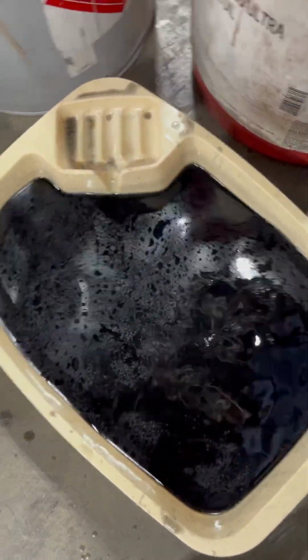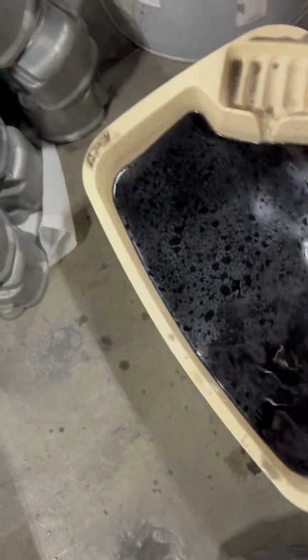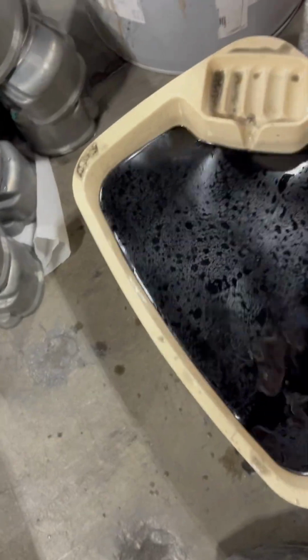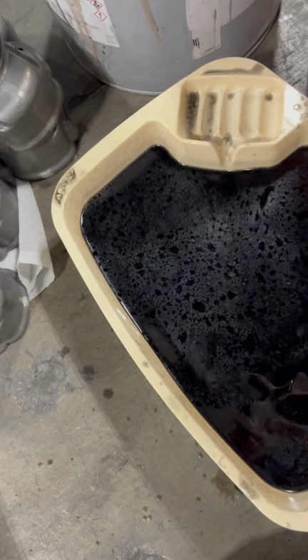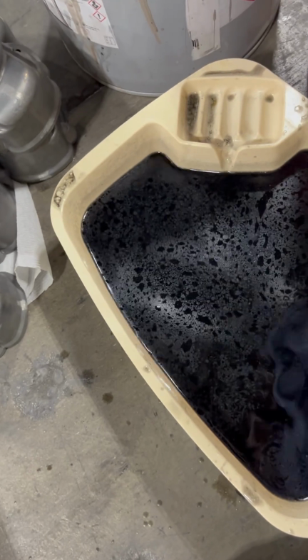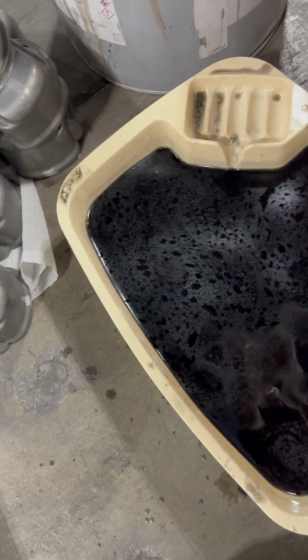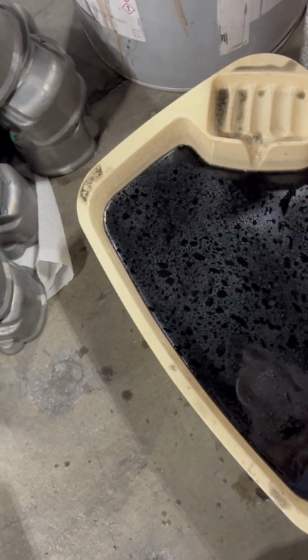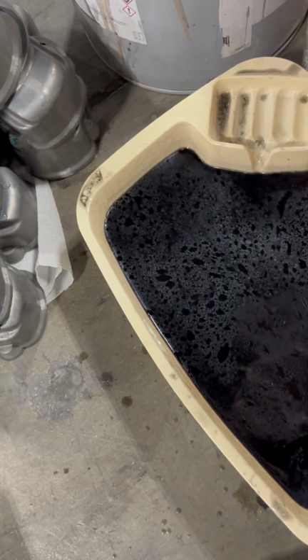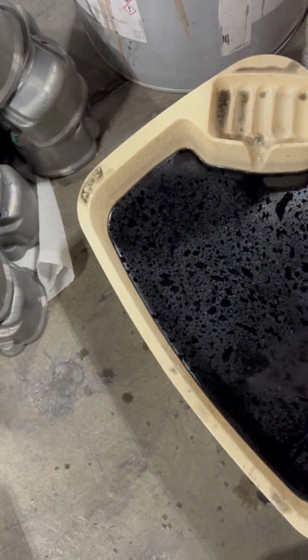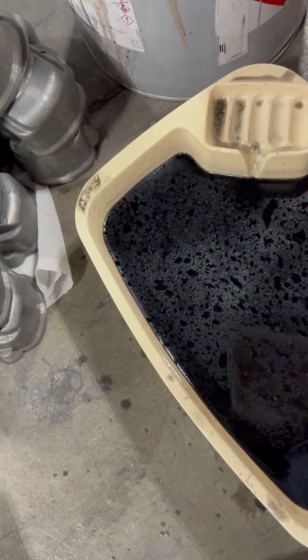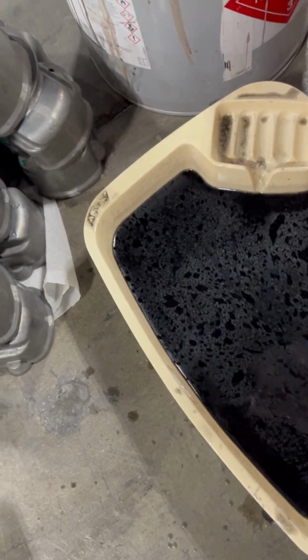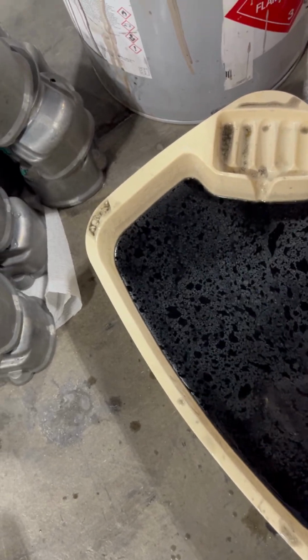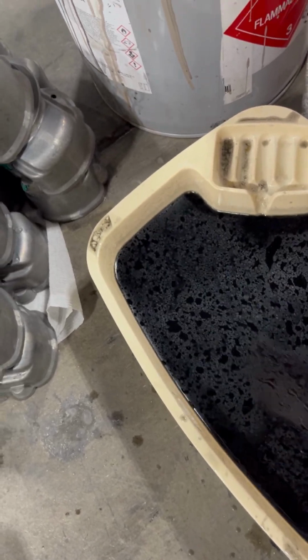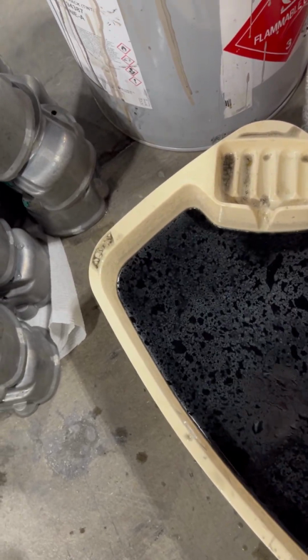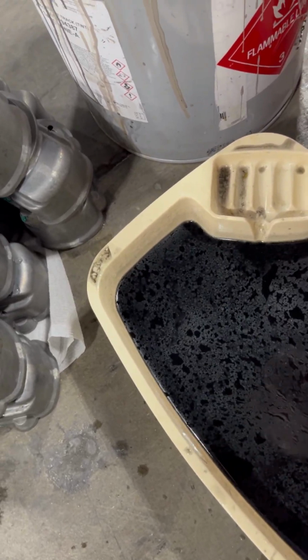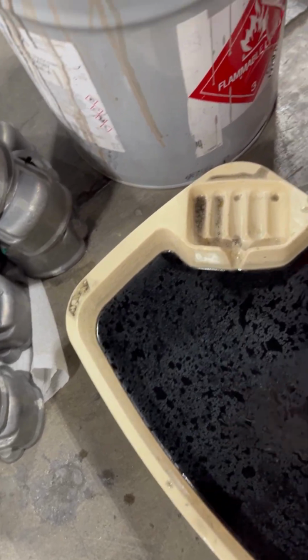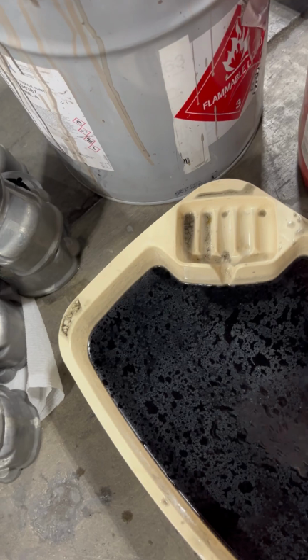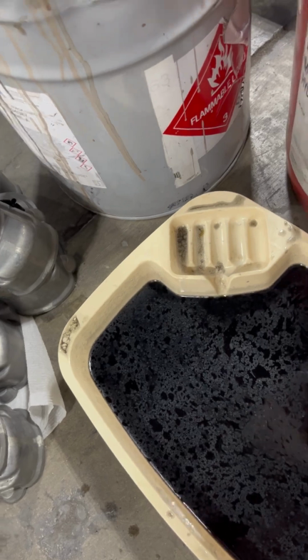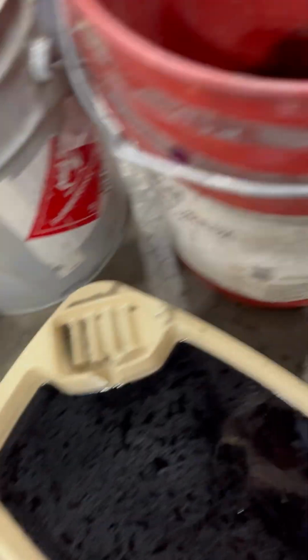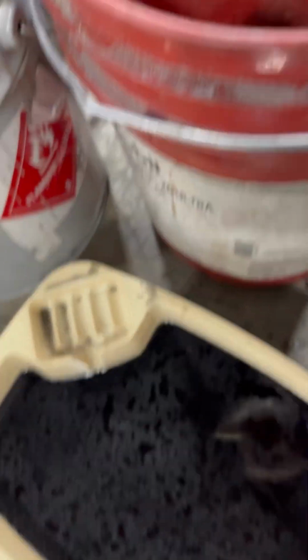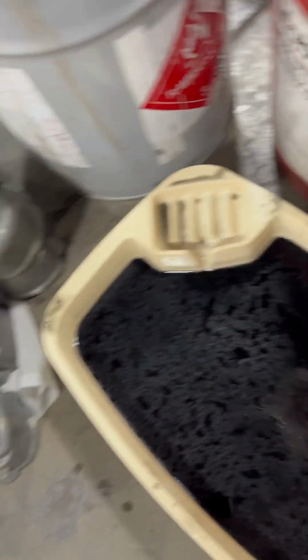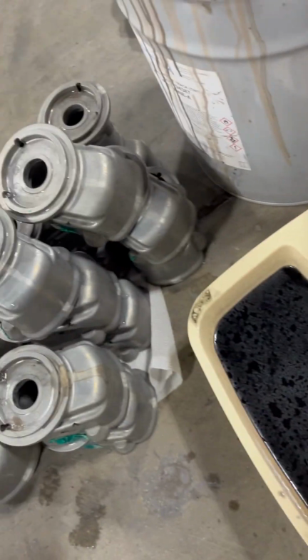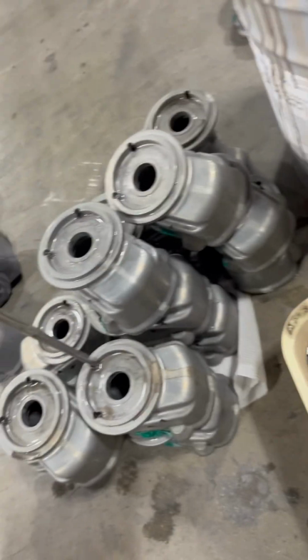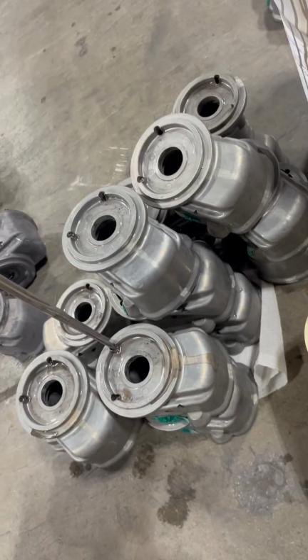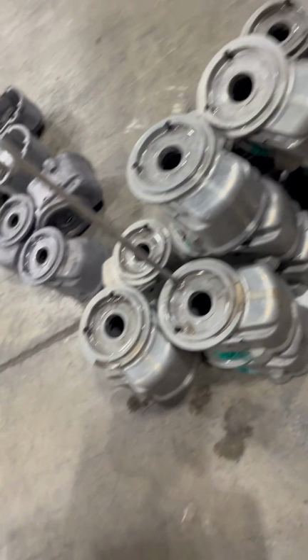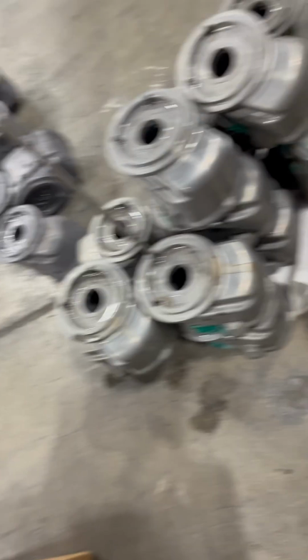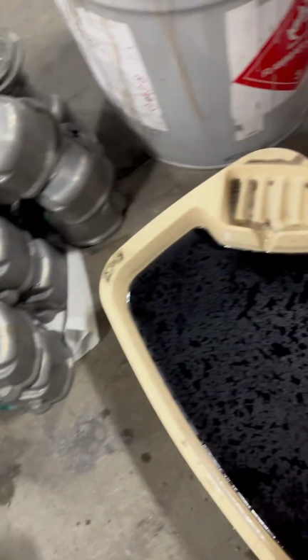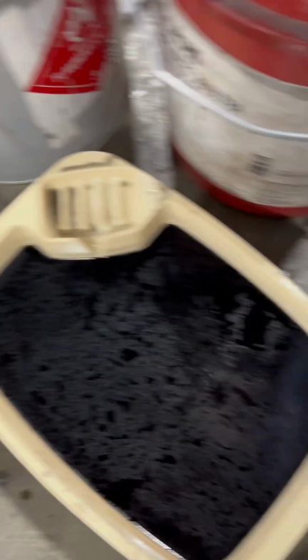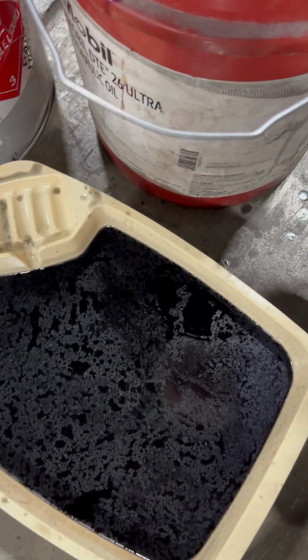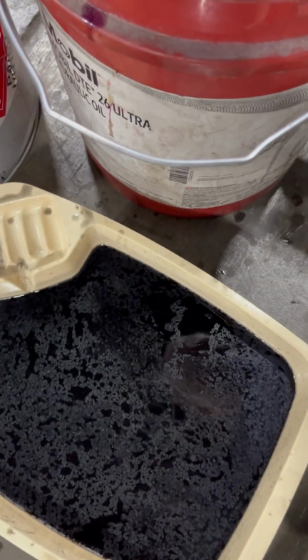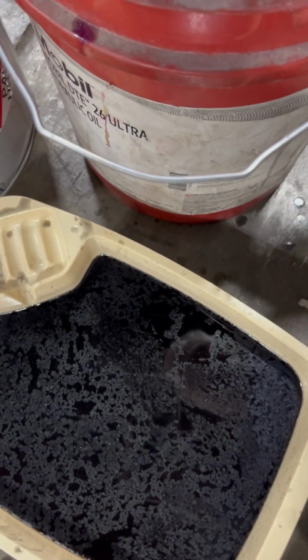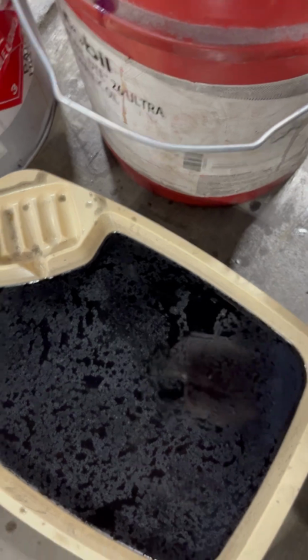1, 2, 3, 4, 5, 6, 7, 8, 9, 10, 11, 12, 14, 15, 16, 17, 18, 19, 20, 21, 22 — we had about 22 parts through this little bath here.